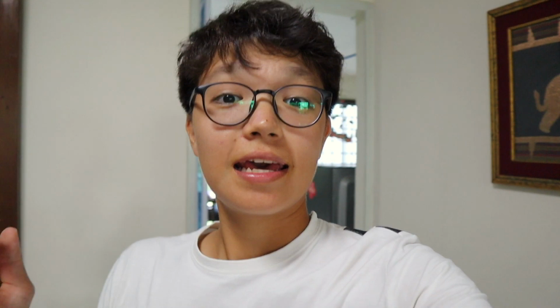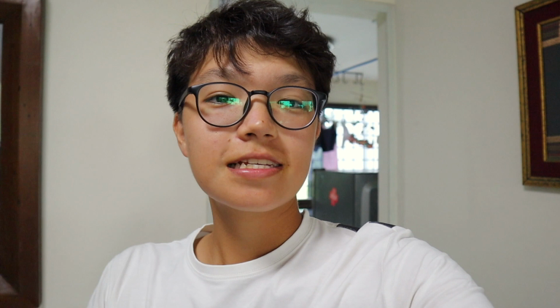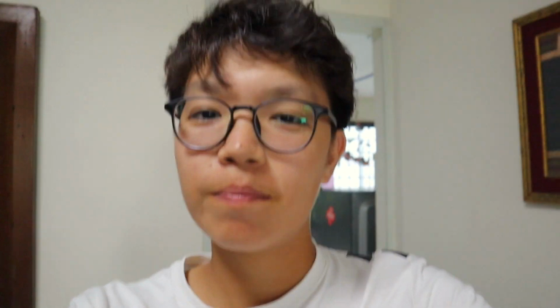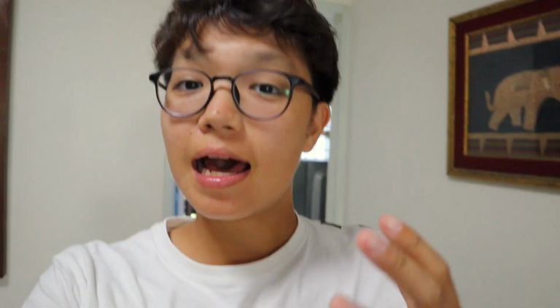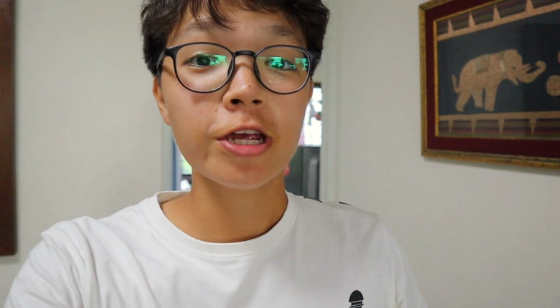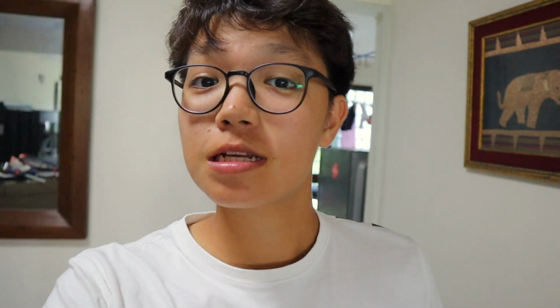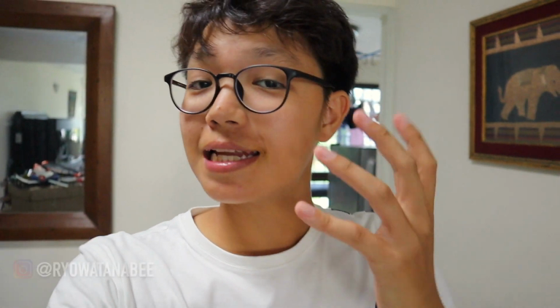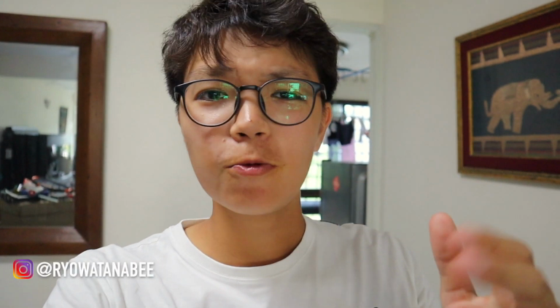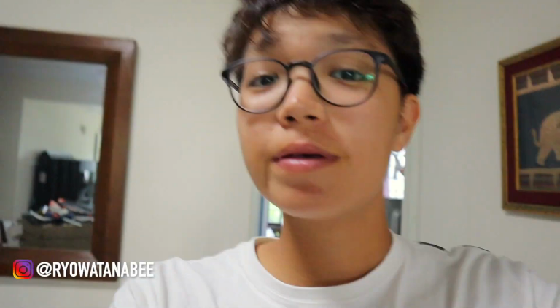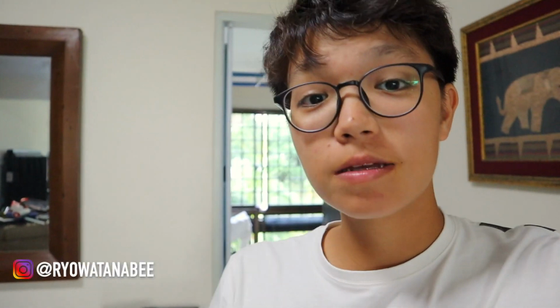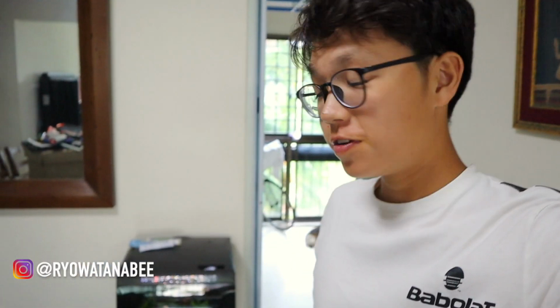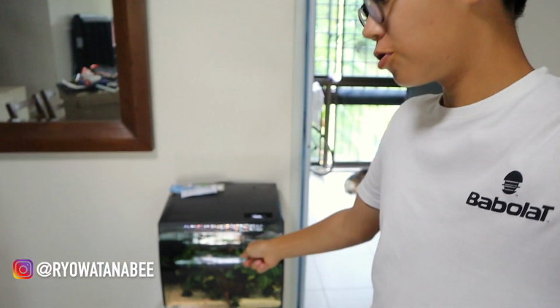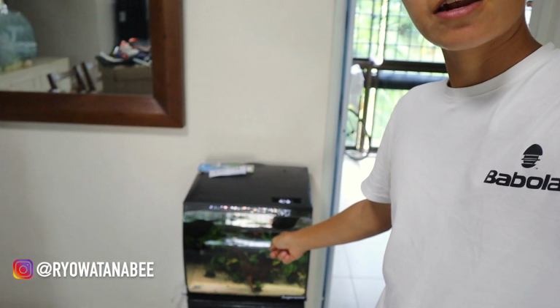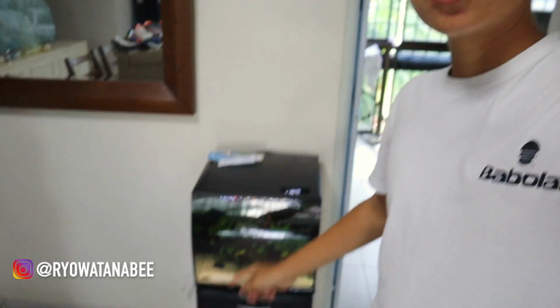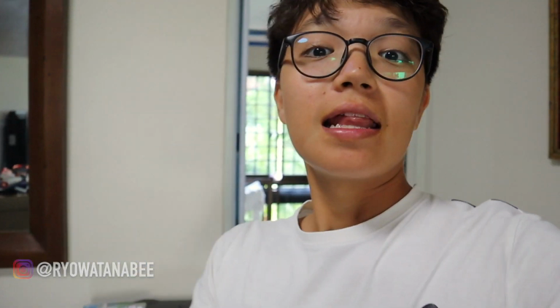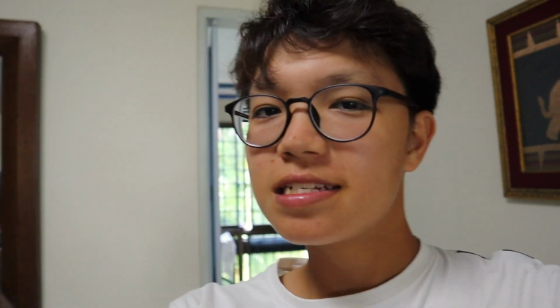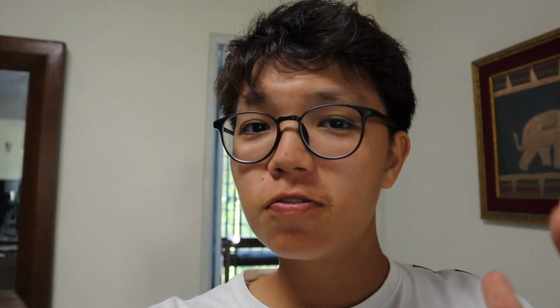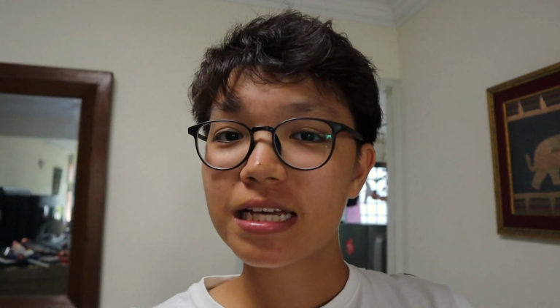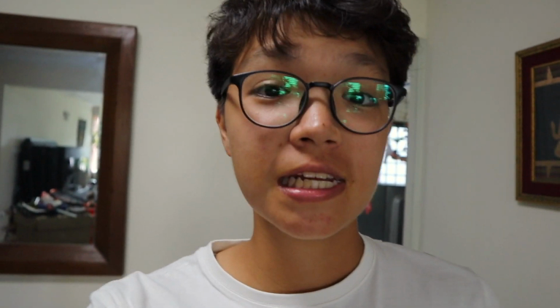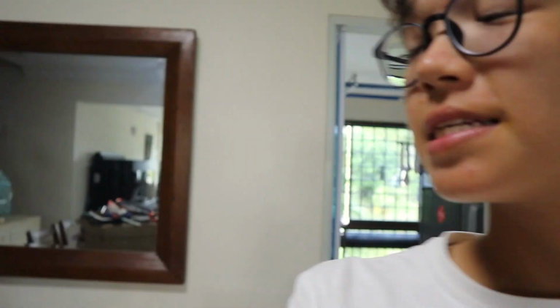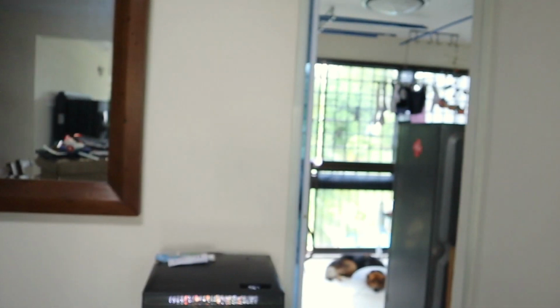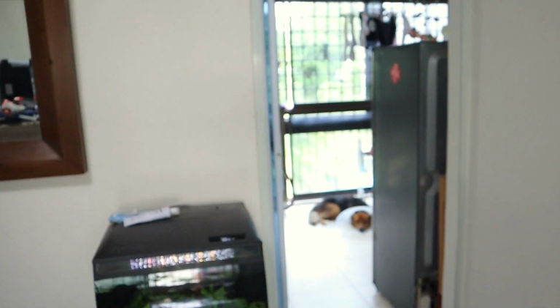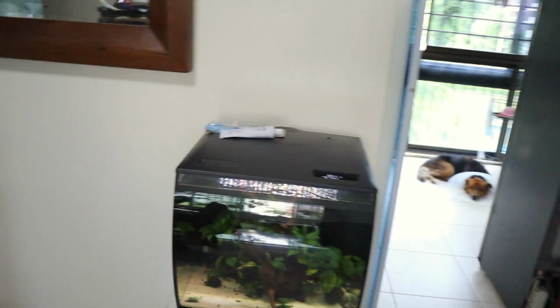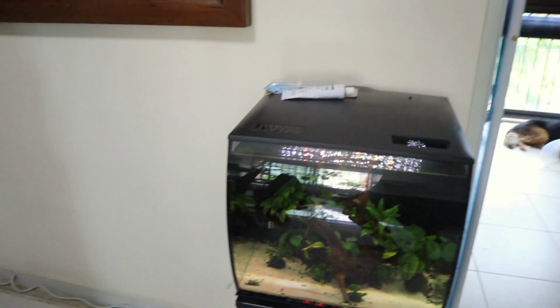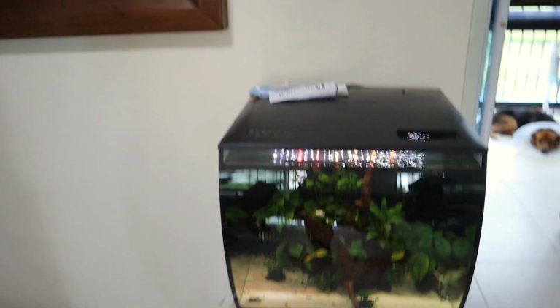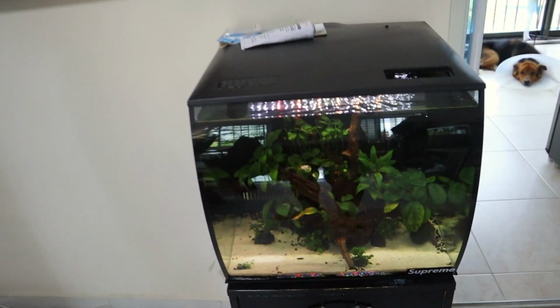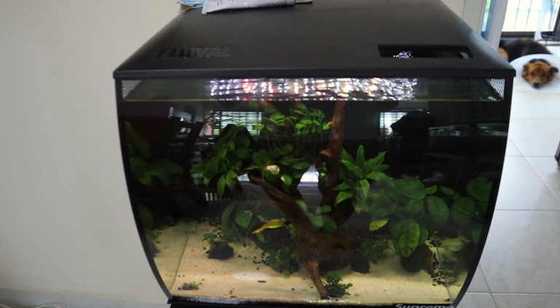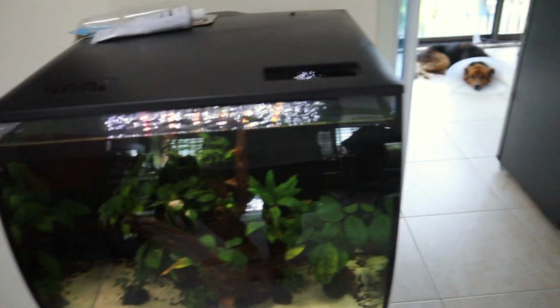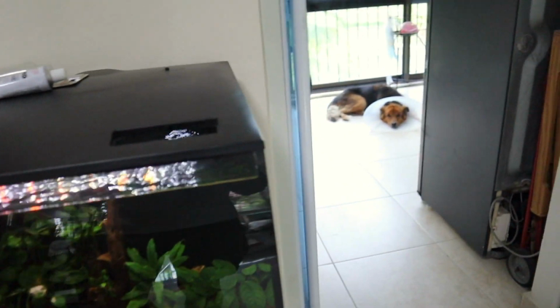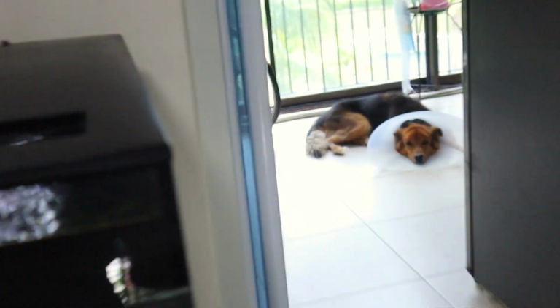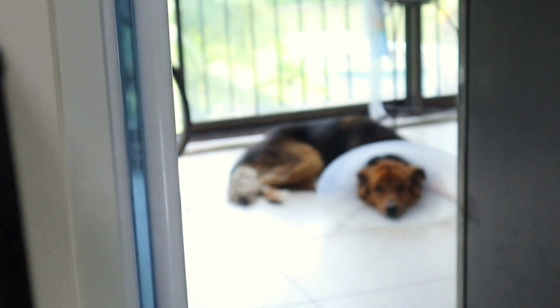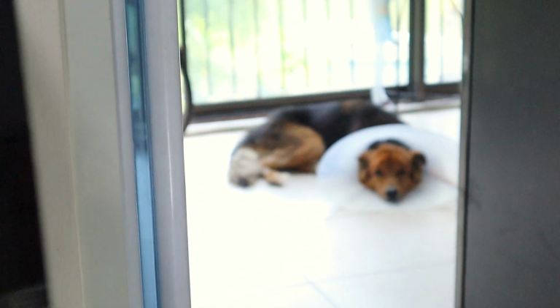Hey guys and welcome back. I am Ryo Otanabe and today we're going to be getting some new fish for this tank right here. That is the Fluval Flex 15 gallon tank. Let's take a quick look at it — let's take a look at Brownie over there.